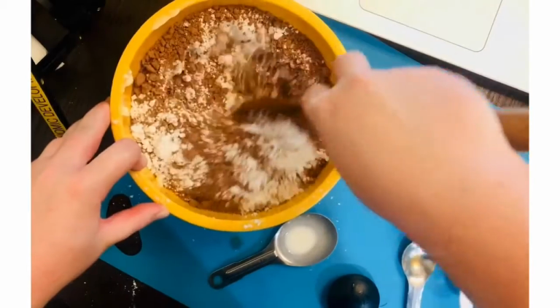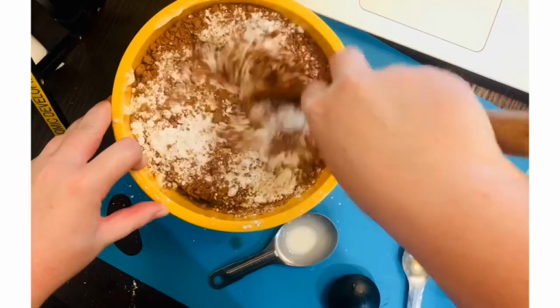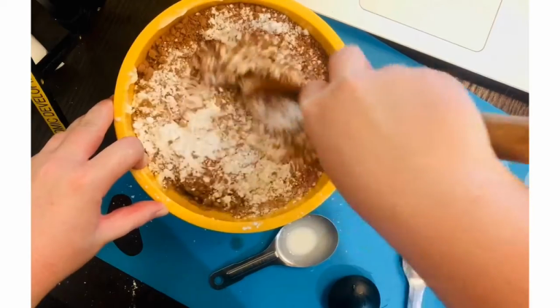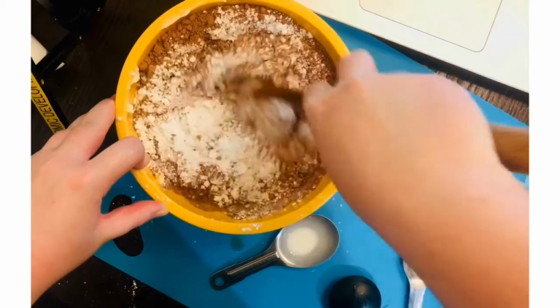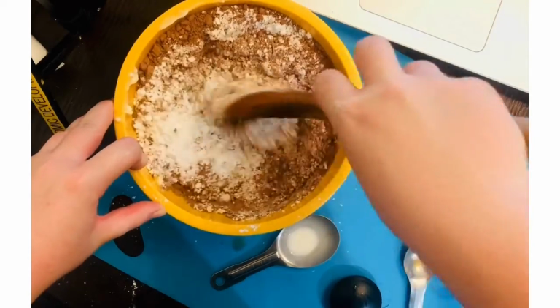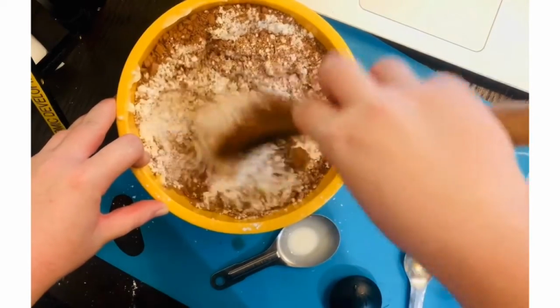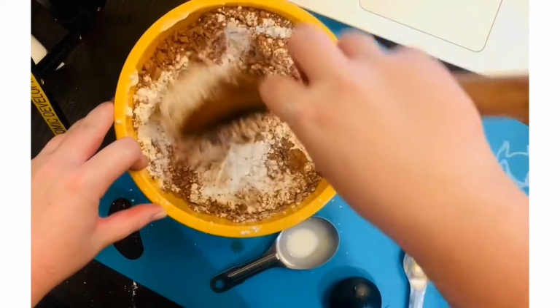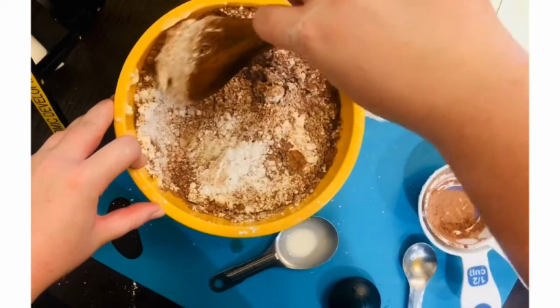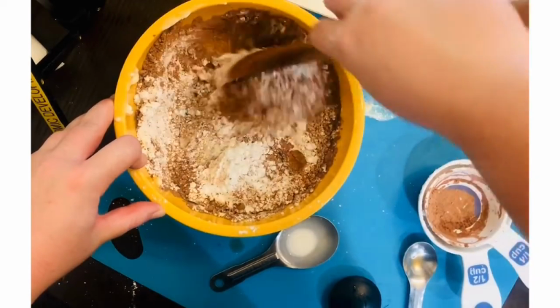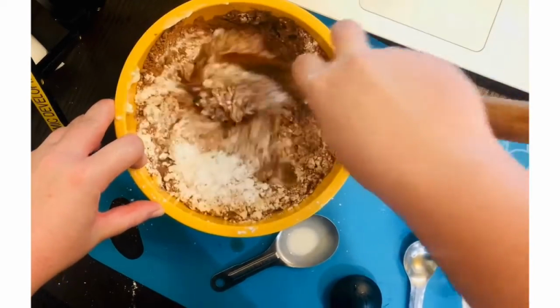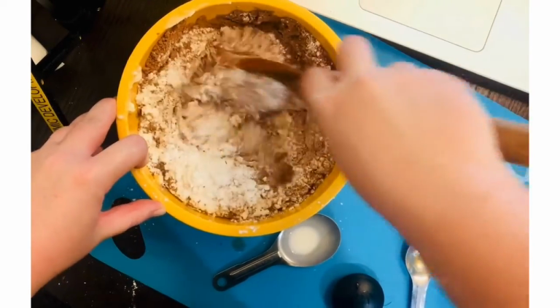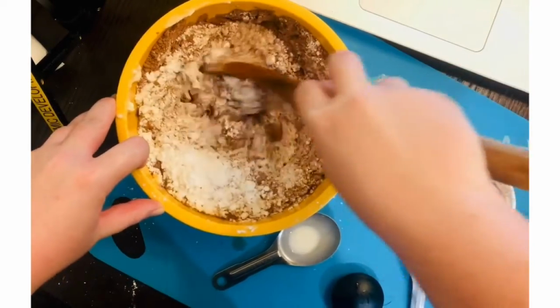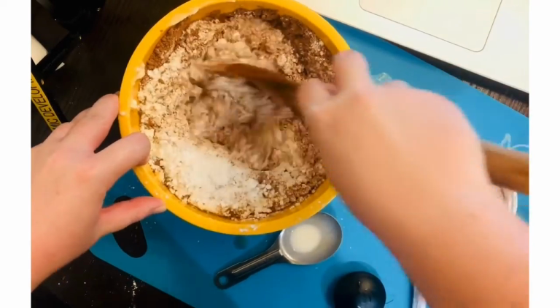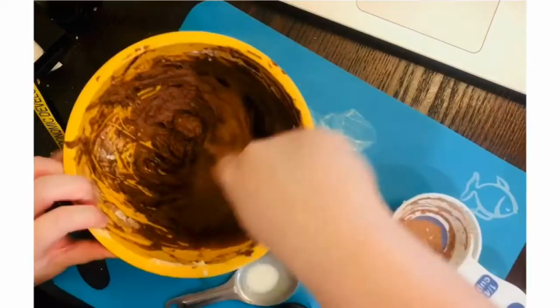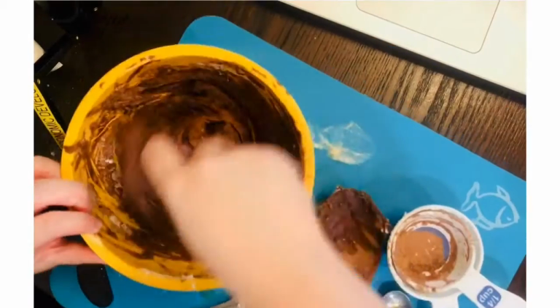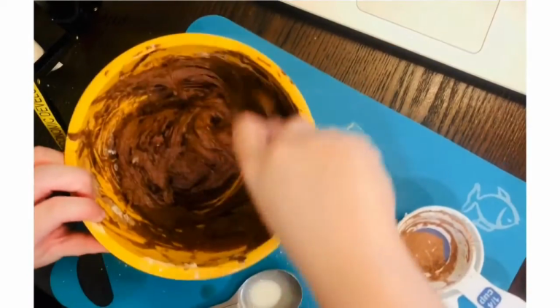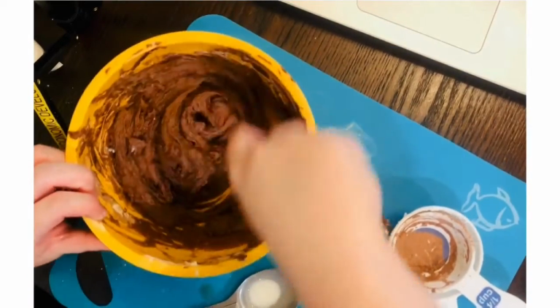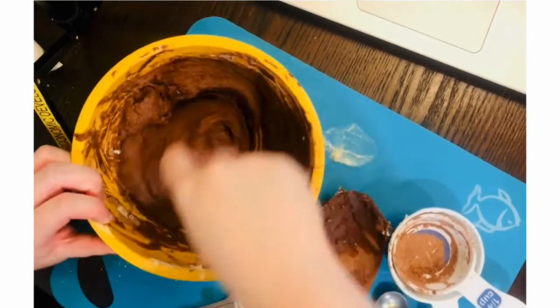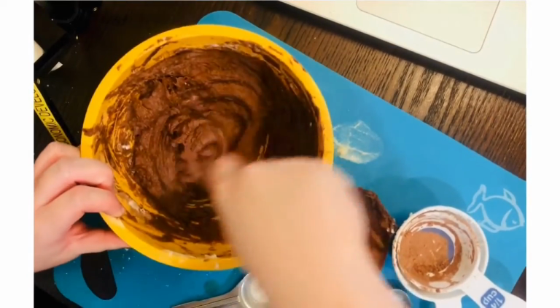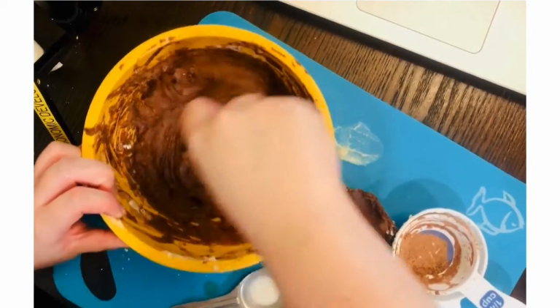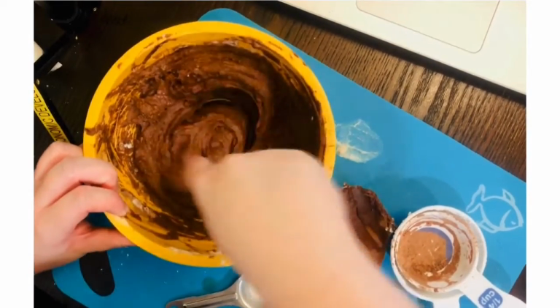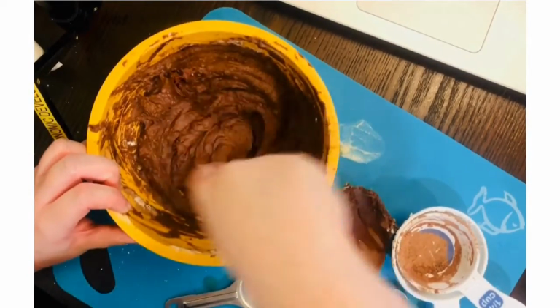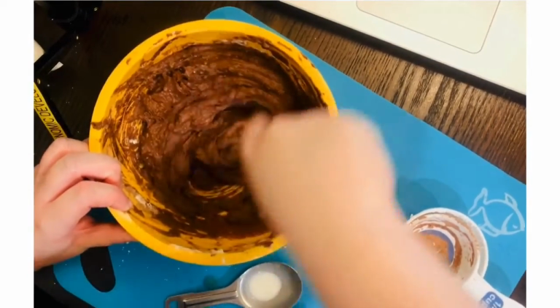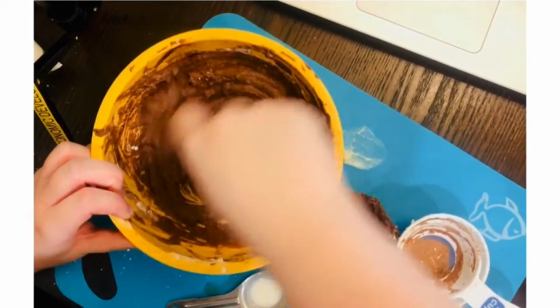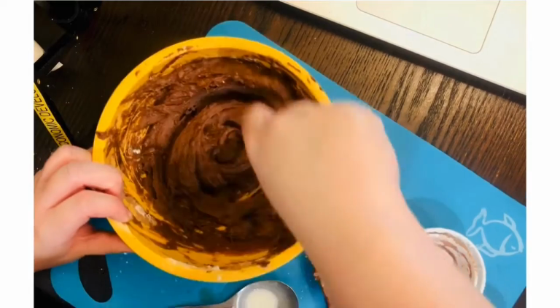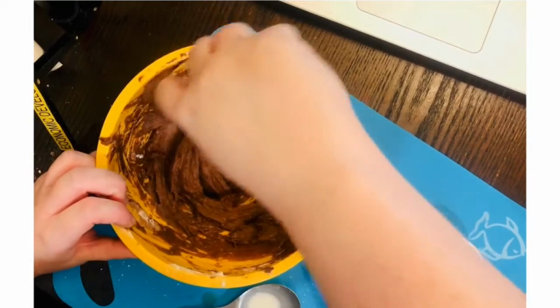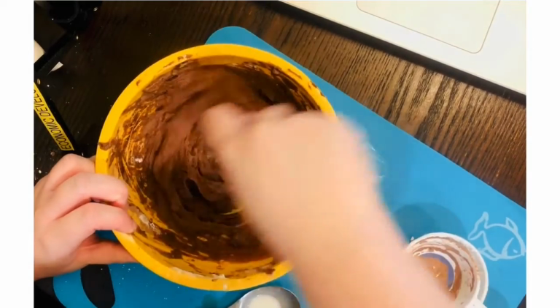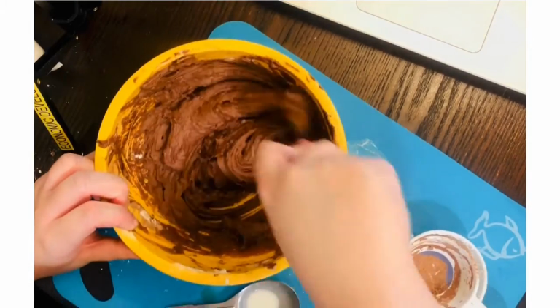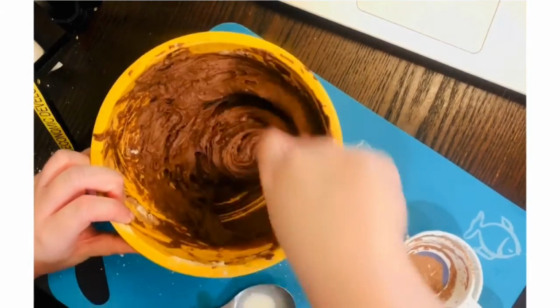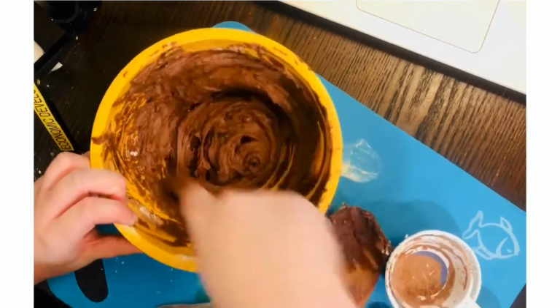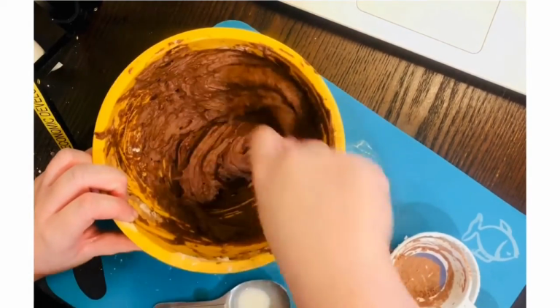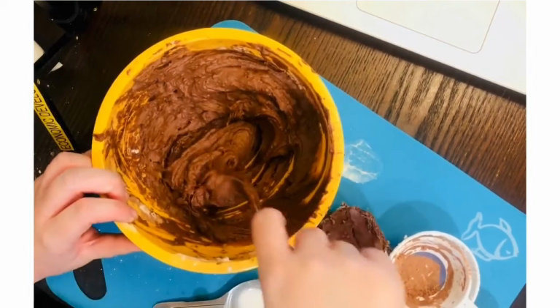Now let's mix. I don't have one of those electric mixers so I'm going to start by using my wooden spoon and then move on to using a fork — you will get that nice consistency although it will take a little more time. If you have an electric mixer you can use that too.